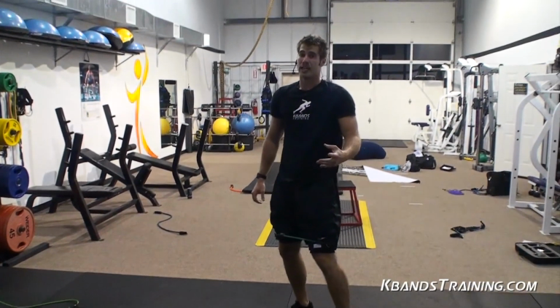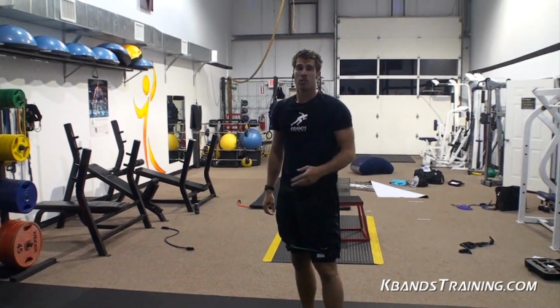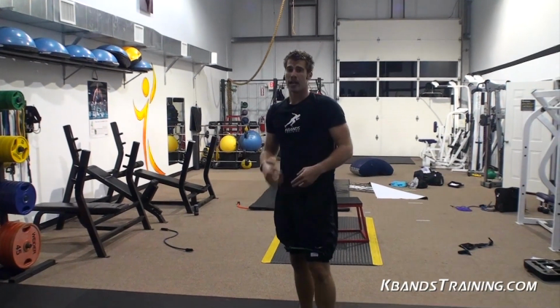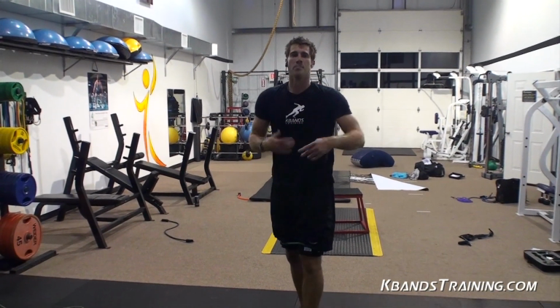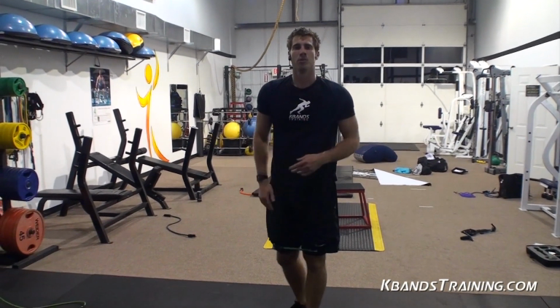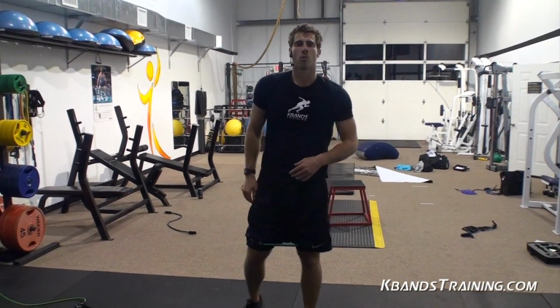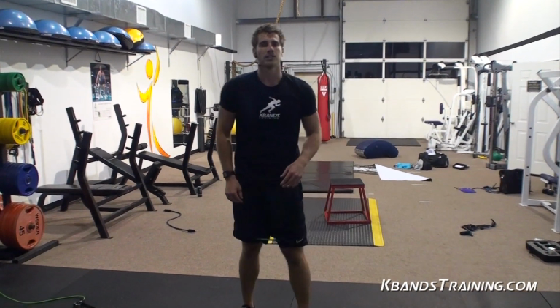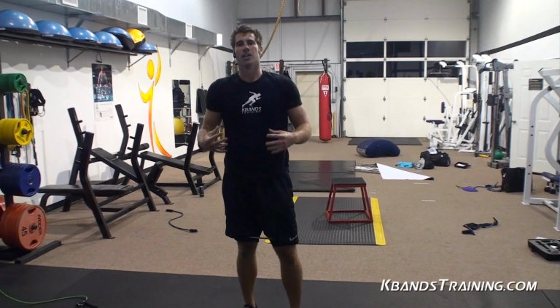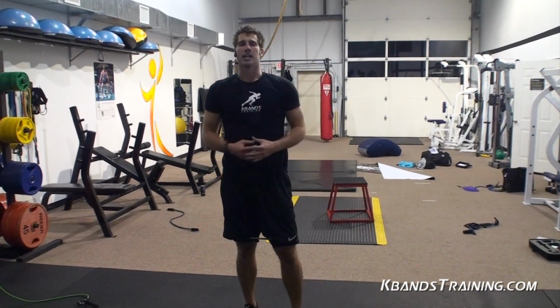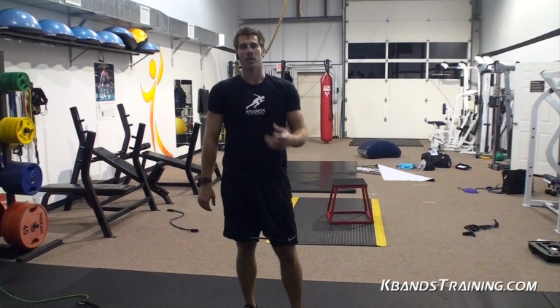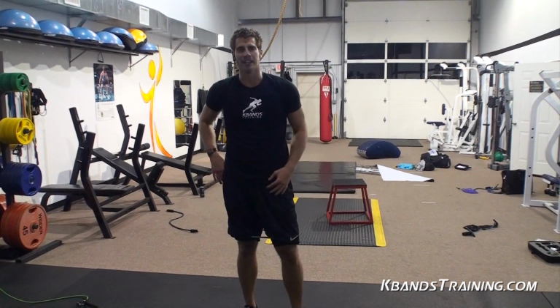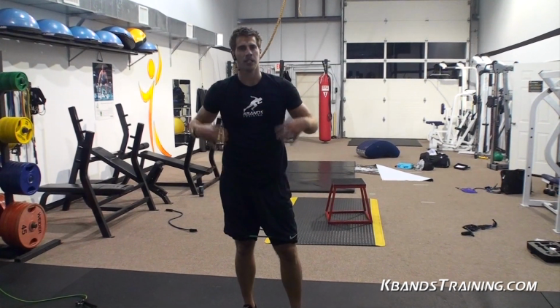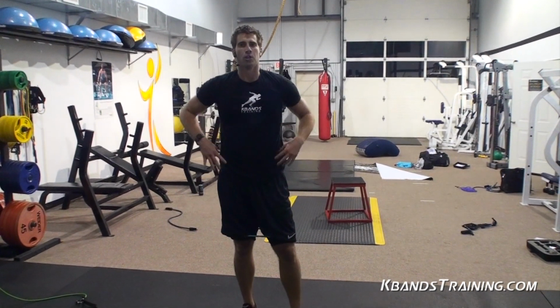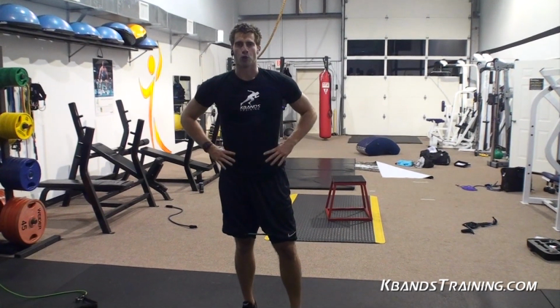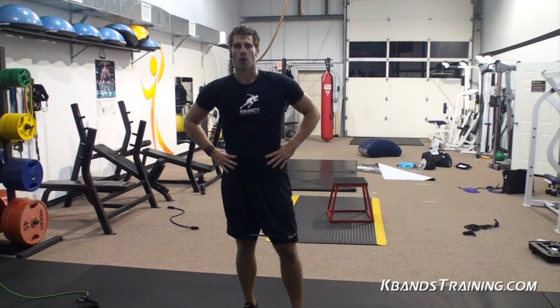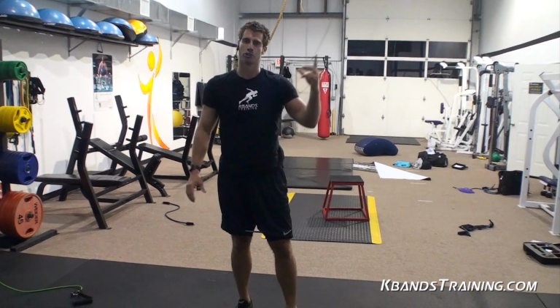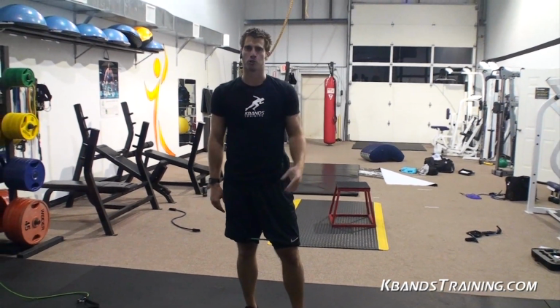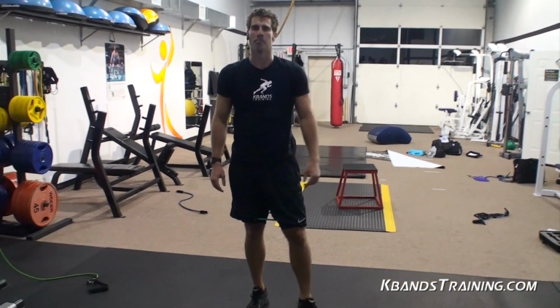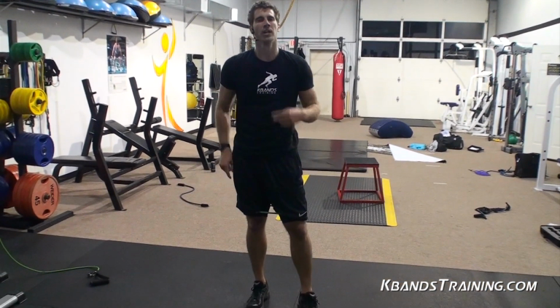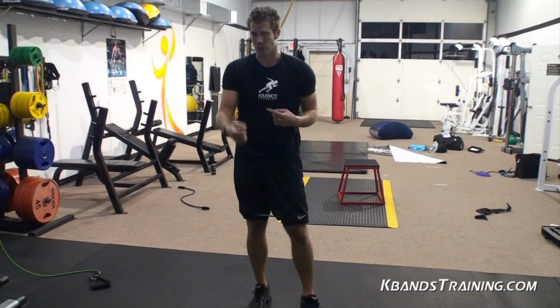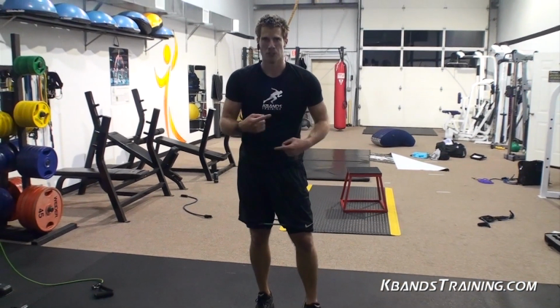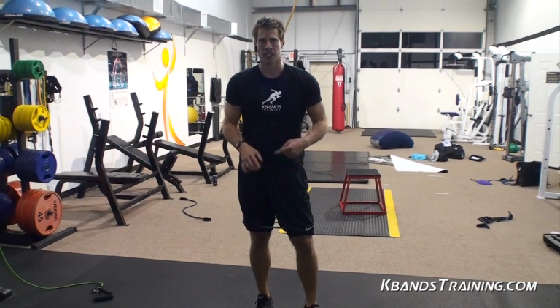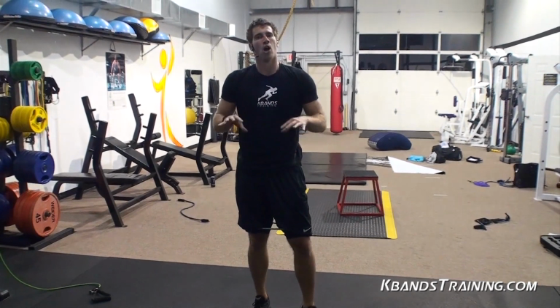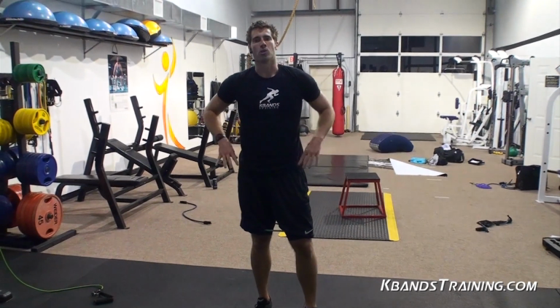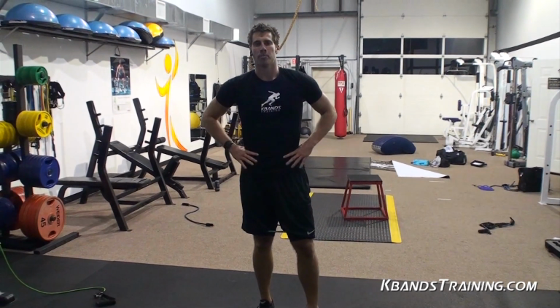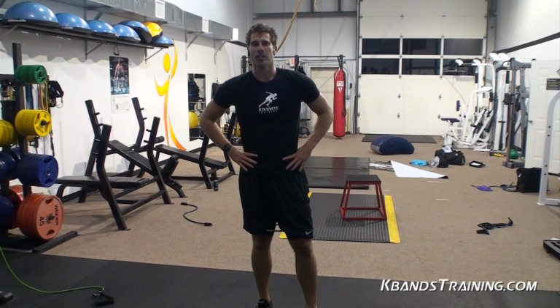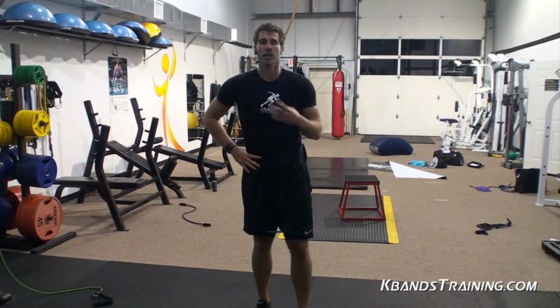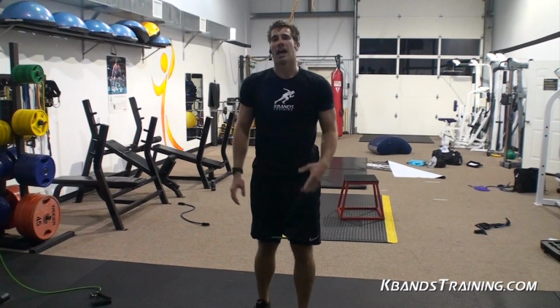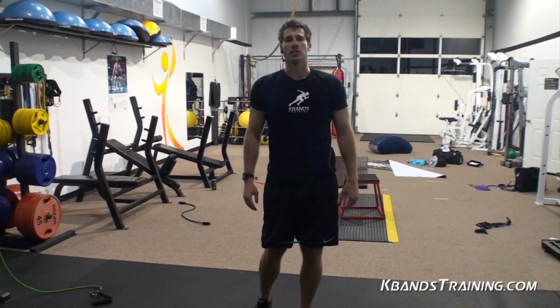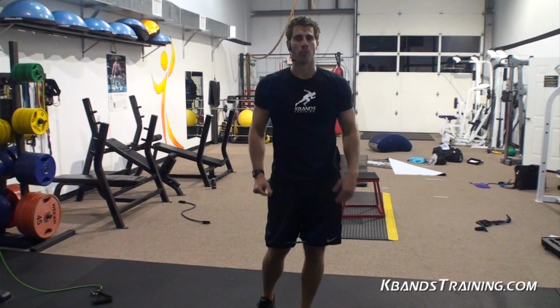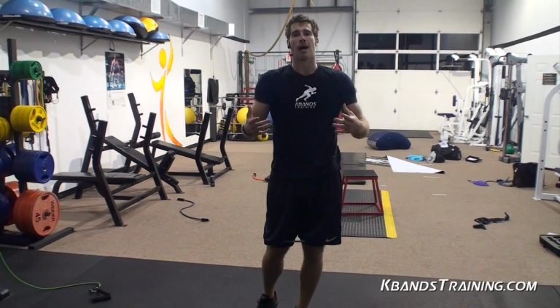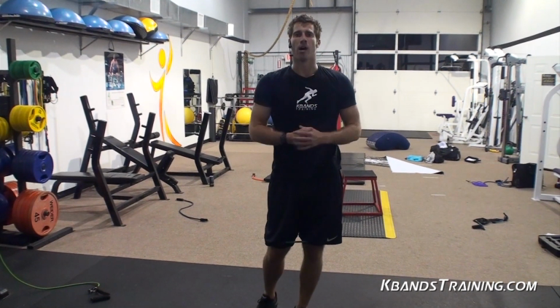Take that little workout, mix it in with your other workouts, and you're going to get winded very easily and work your core. Make sure you subscribe above if you're liking what you're seeing. Comment below the video if you have any questions — I'm here to help.